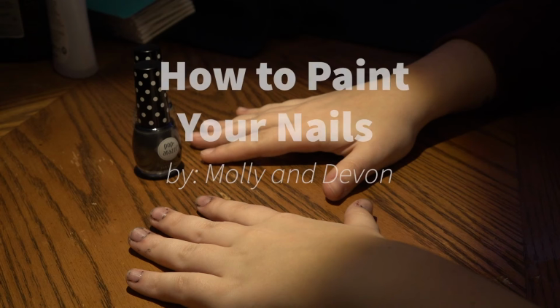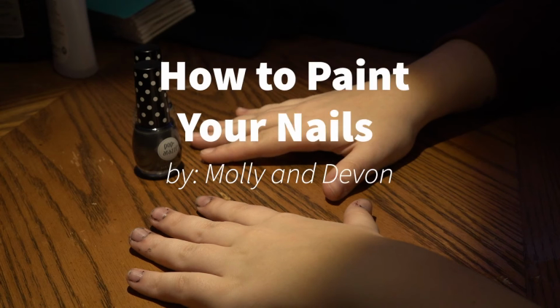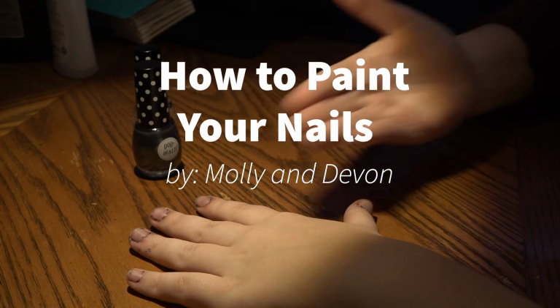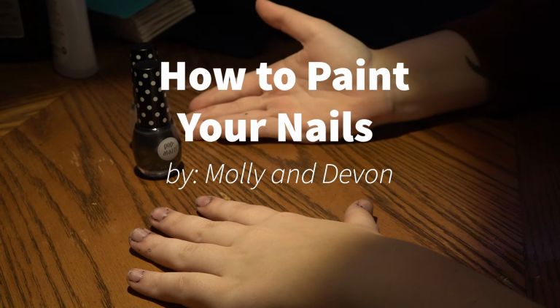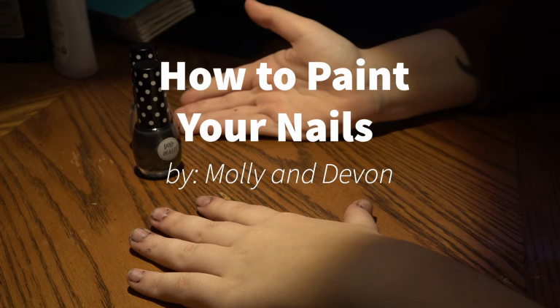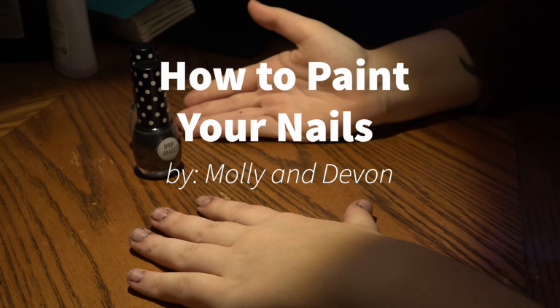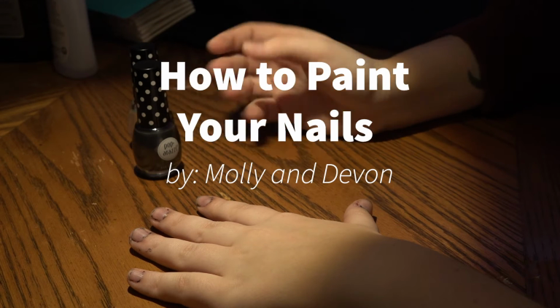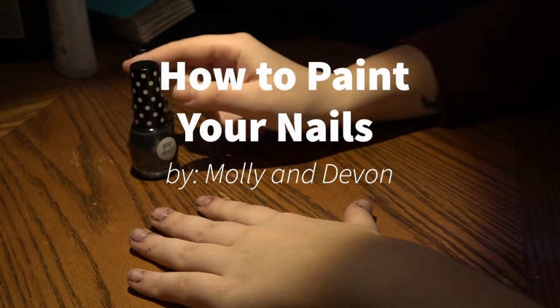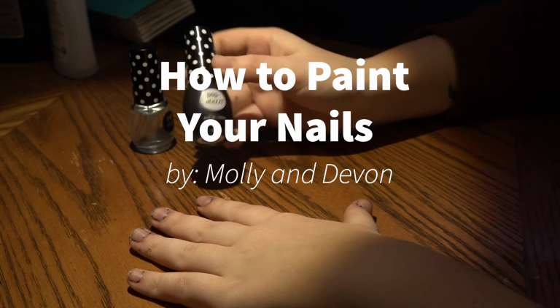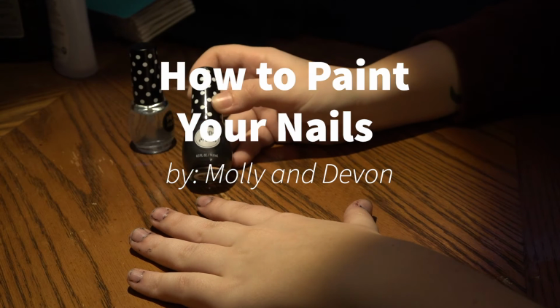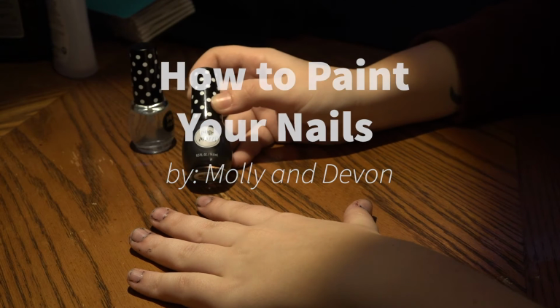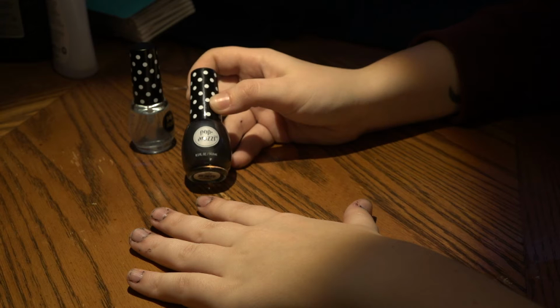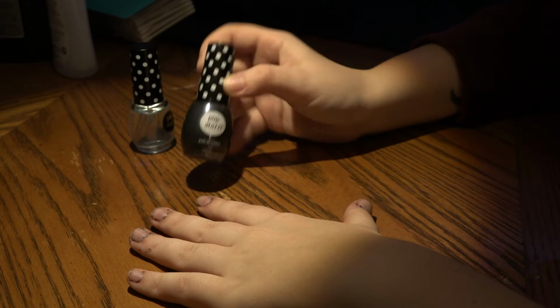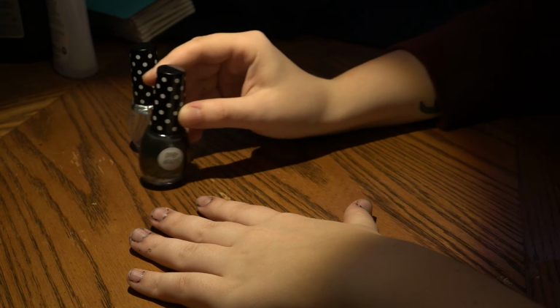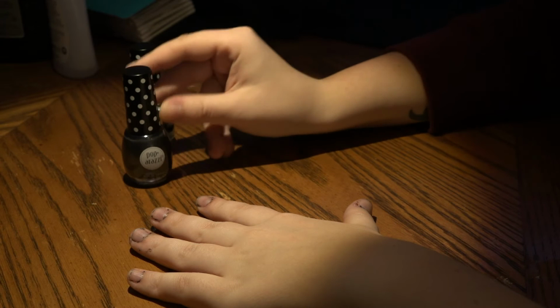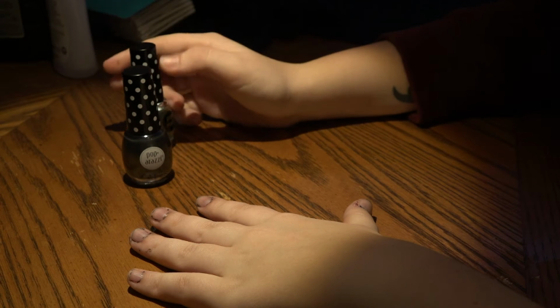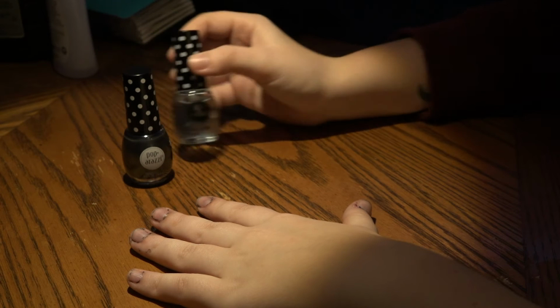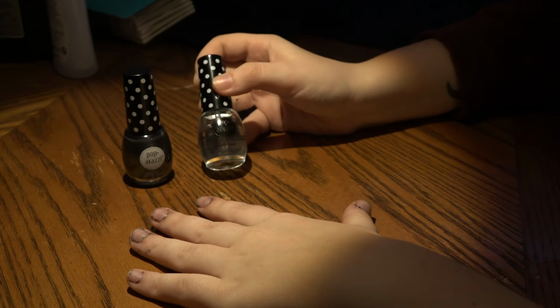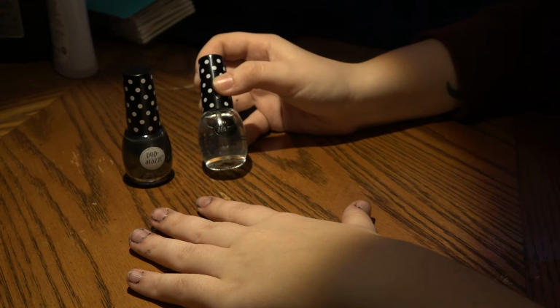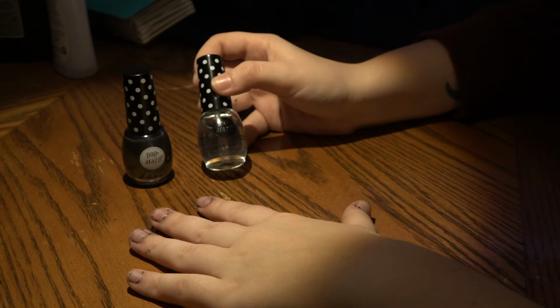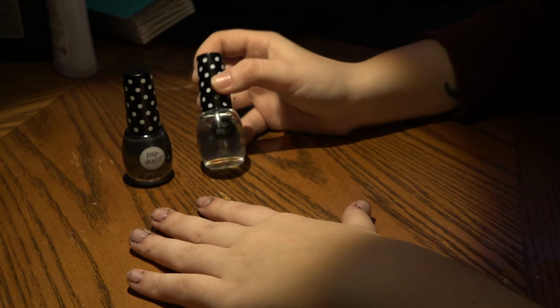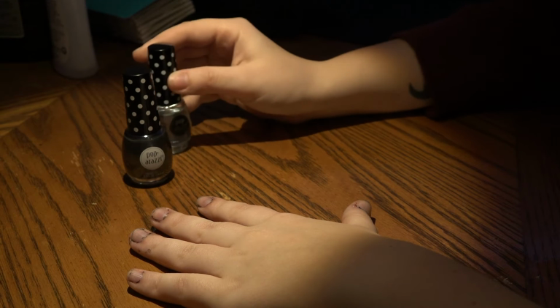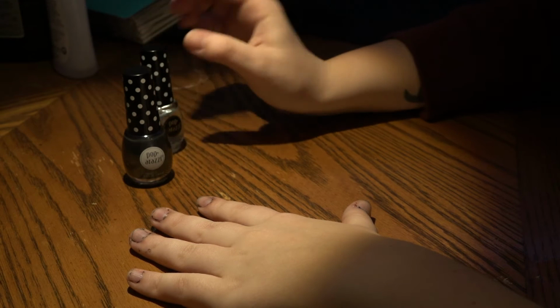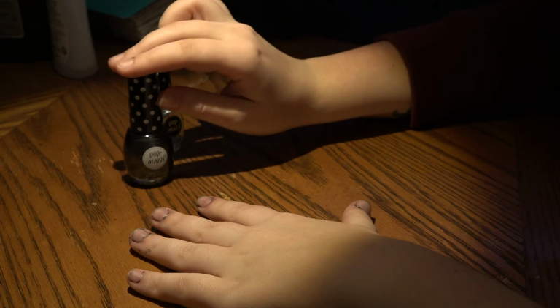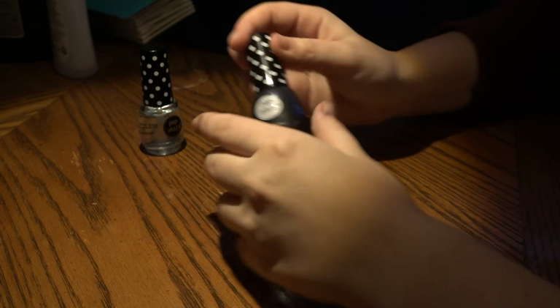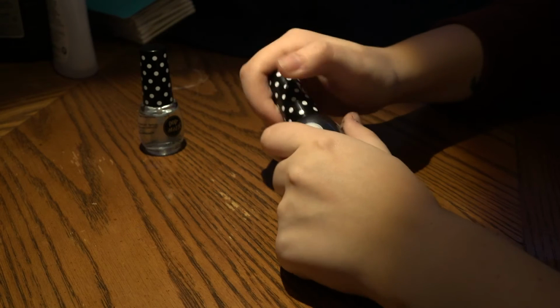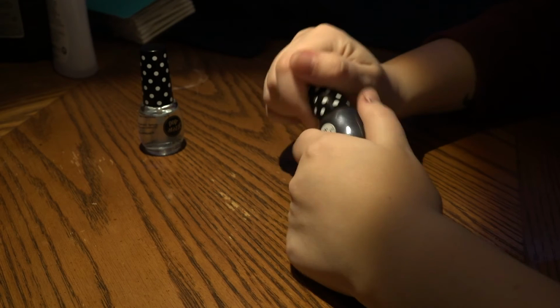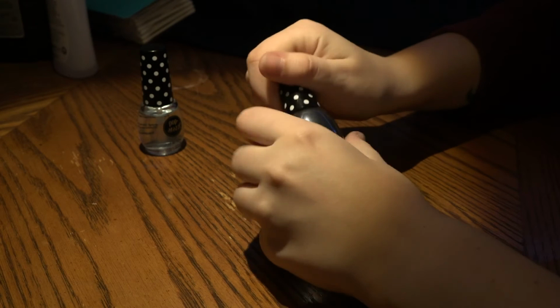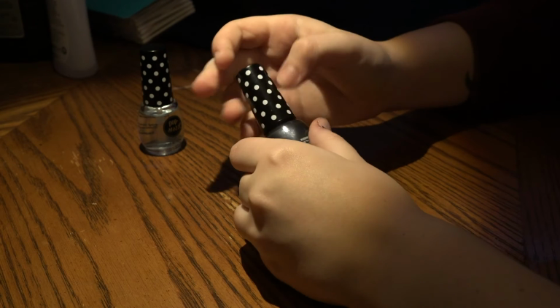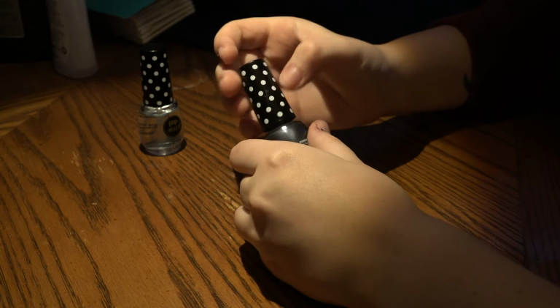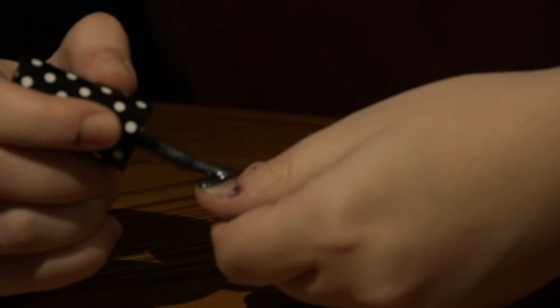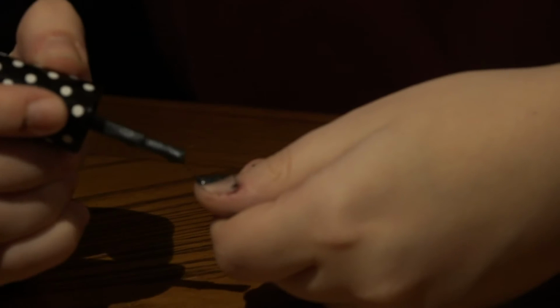Hello, this is how to paint your nails by Molly and Devon. These are the two colors we're going to be using today — one is a silvery color, the other is a nice clear color. We're going to be starting with the silver color on your nails.